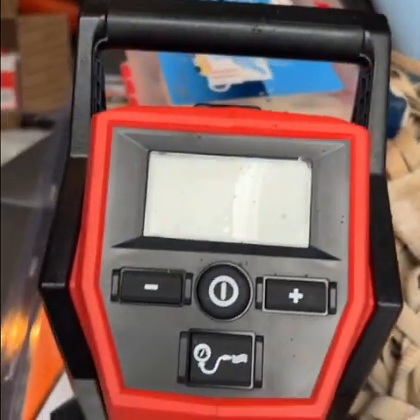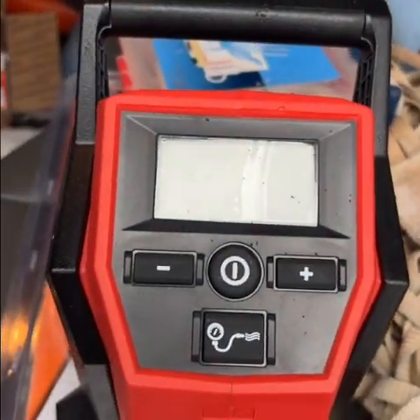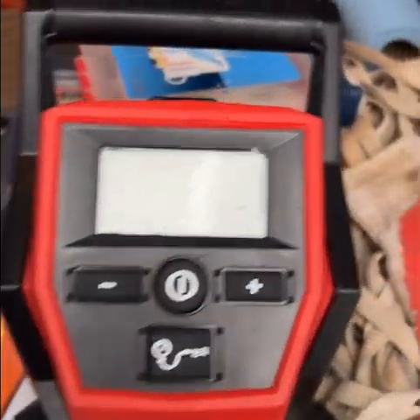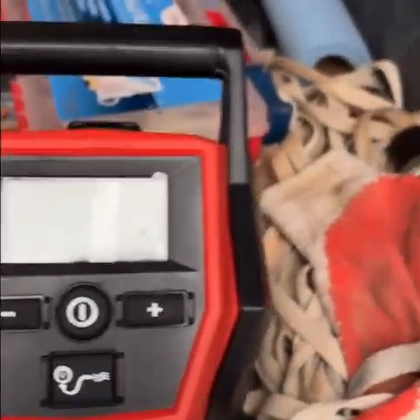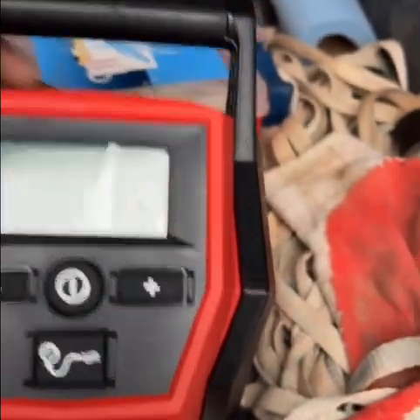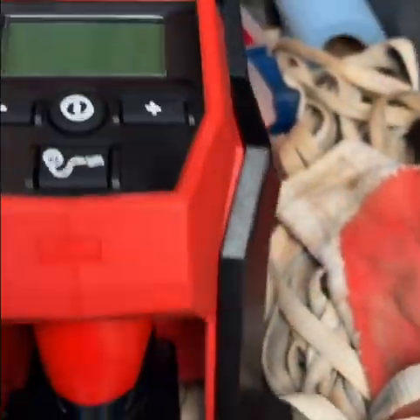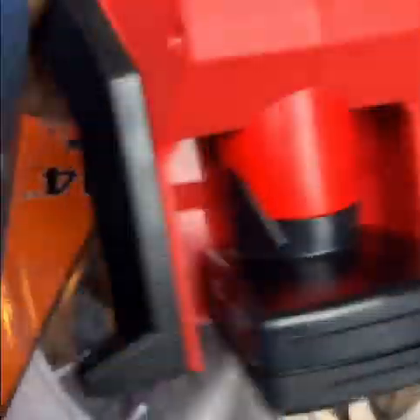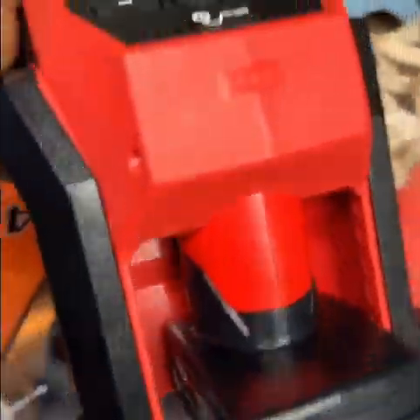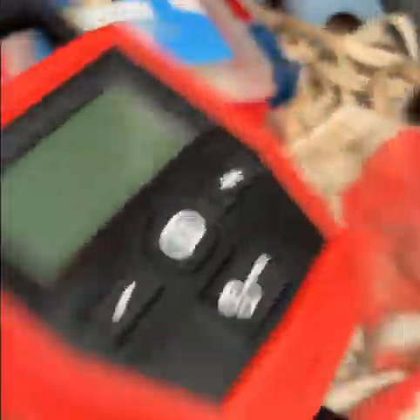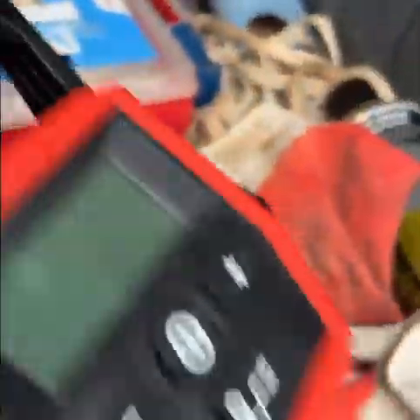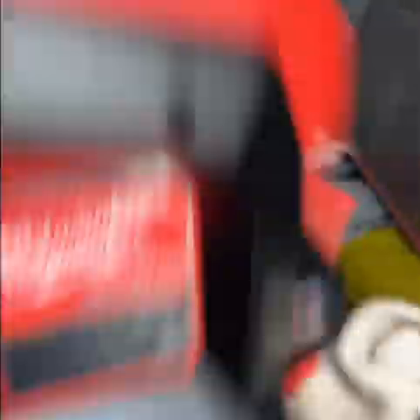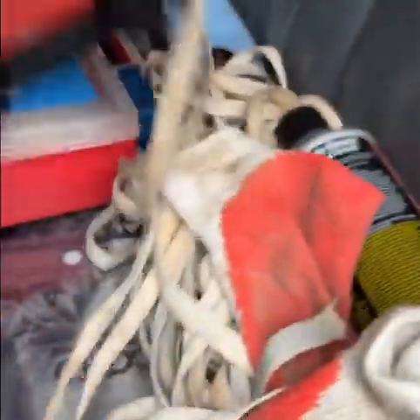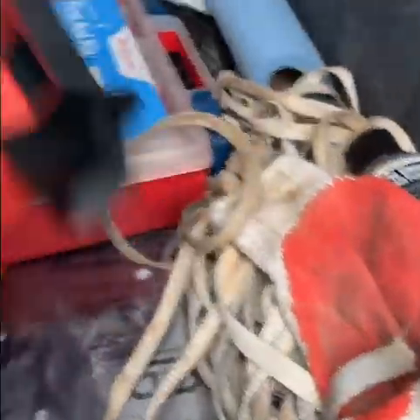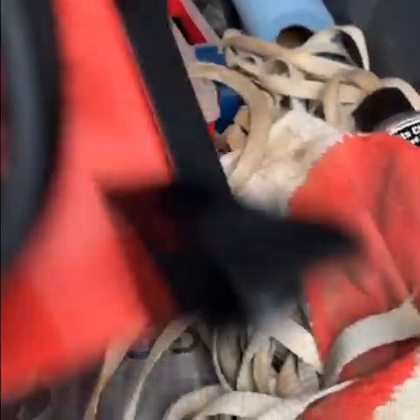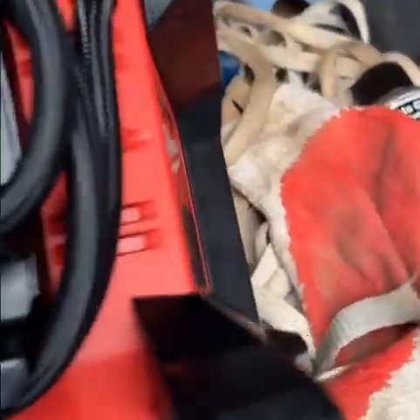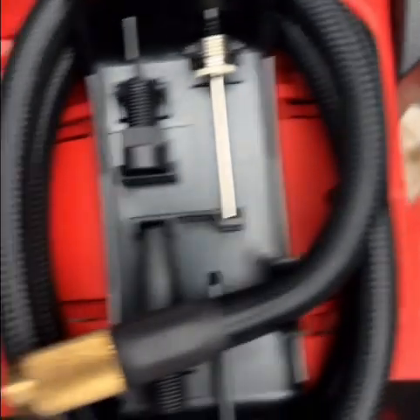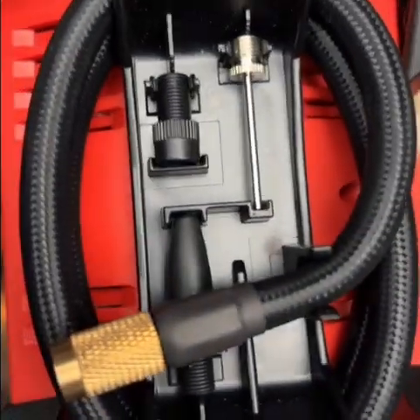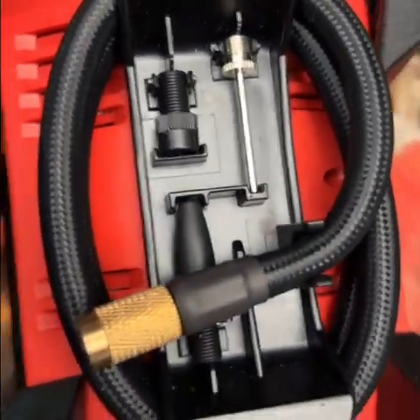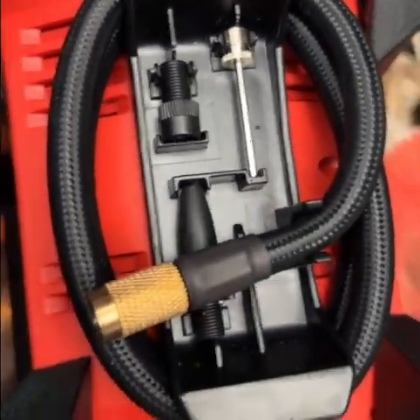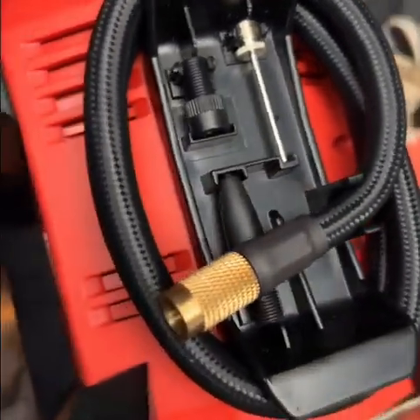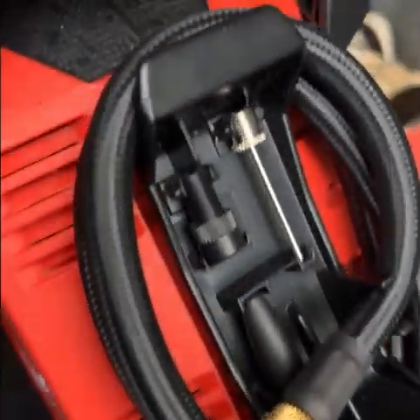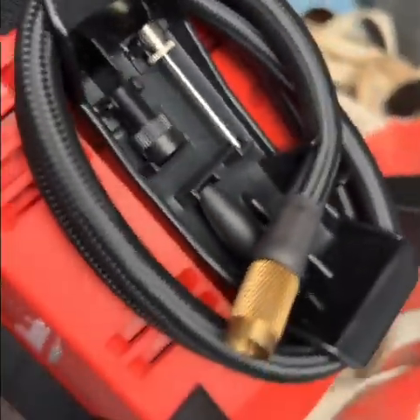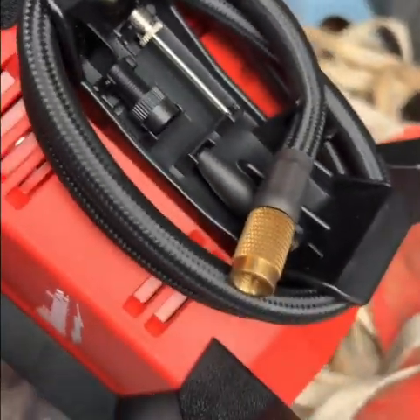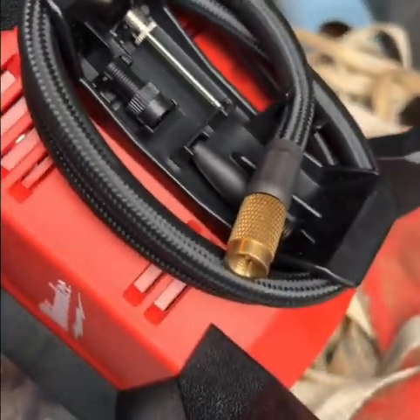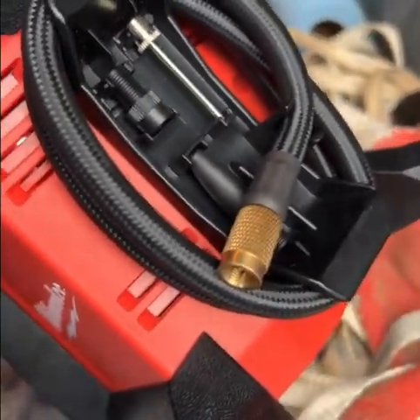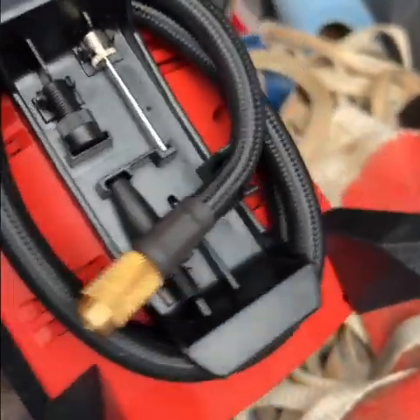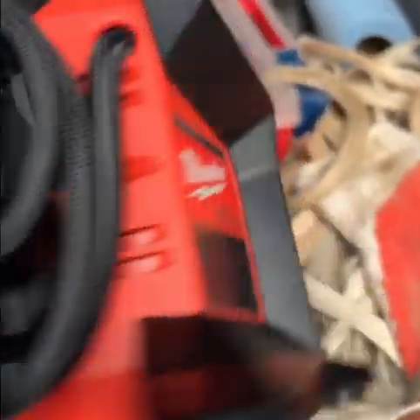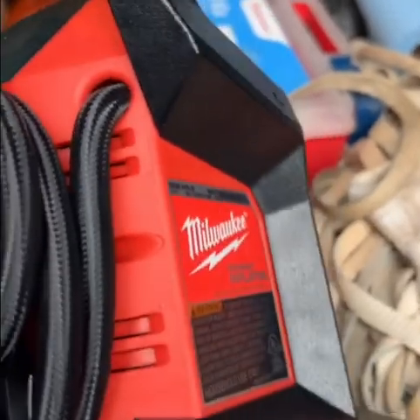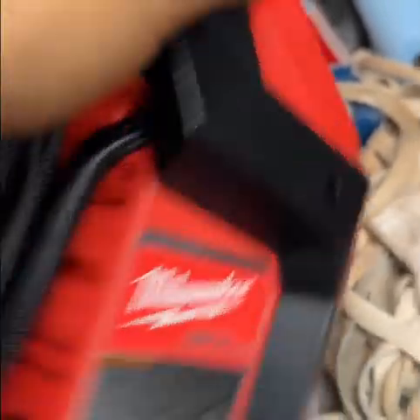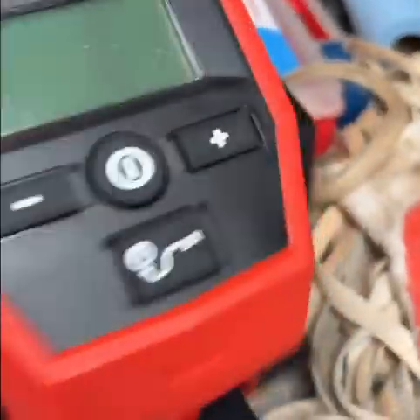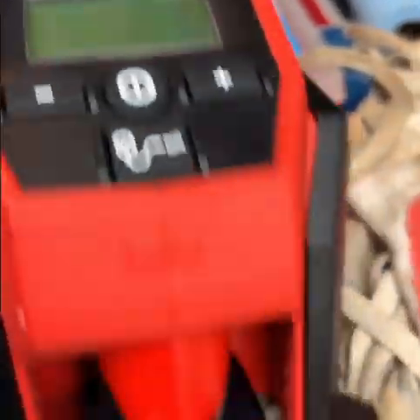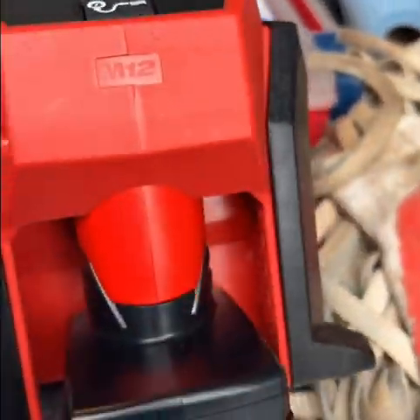The battery is pretty durable — really impressed with it. It comes with multiple little attachments too, pretty convenient, and obviously a warranty.